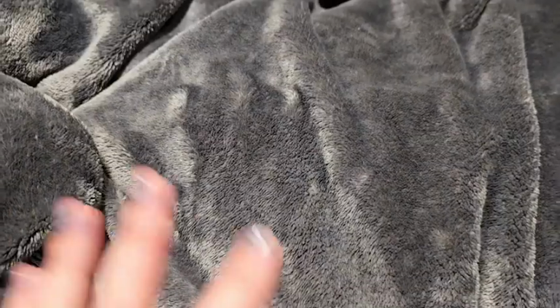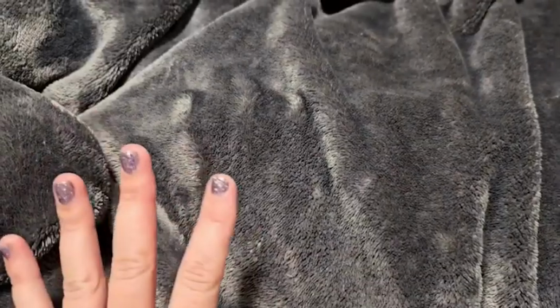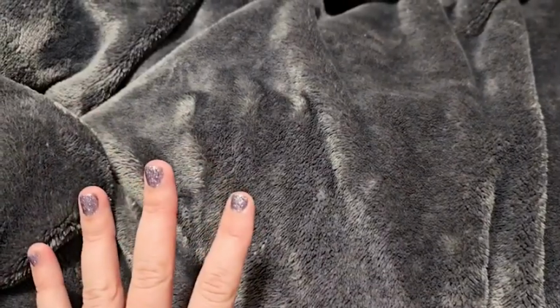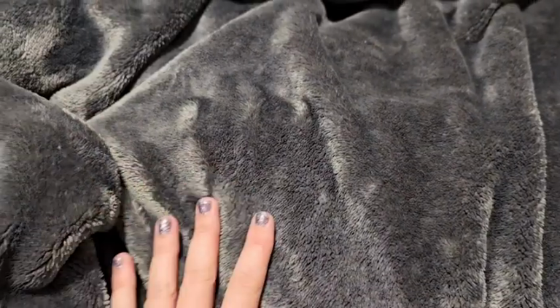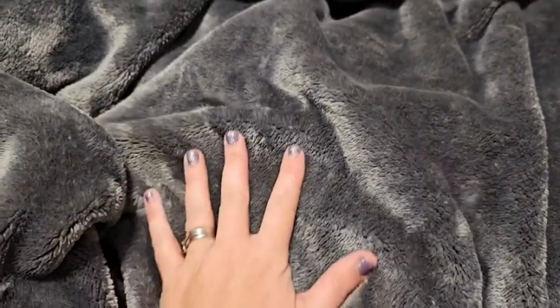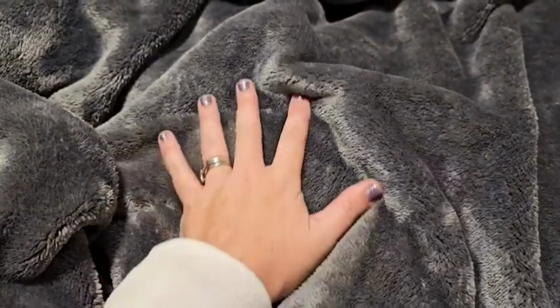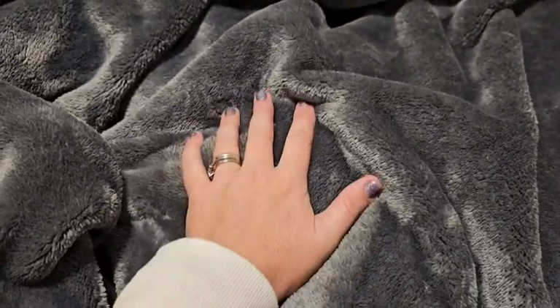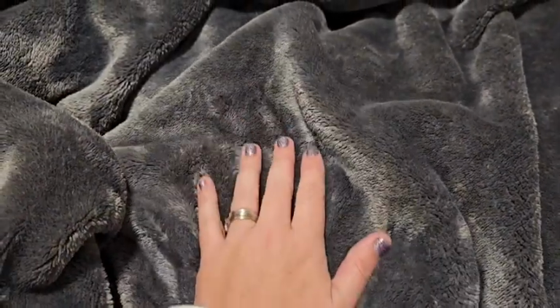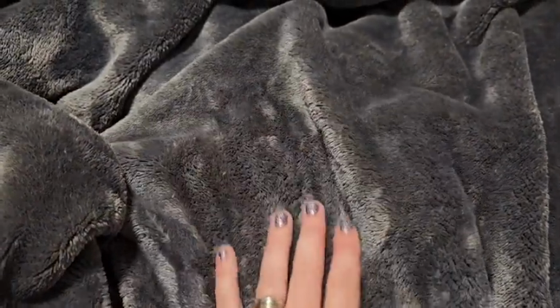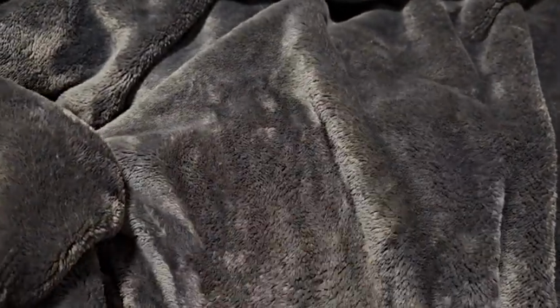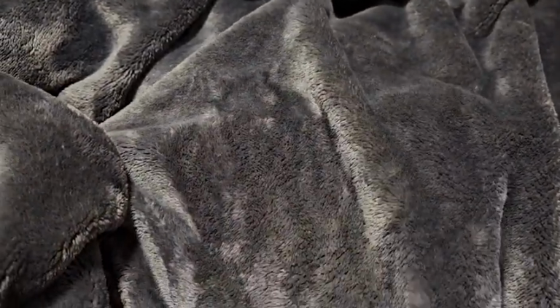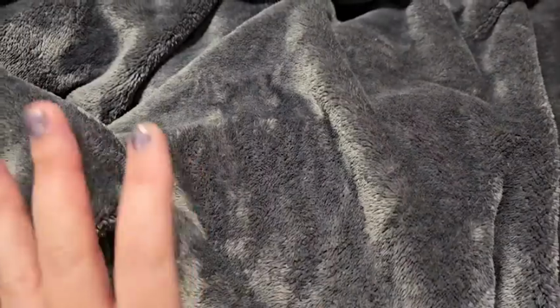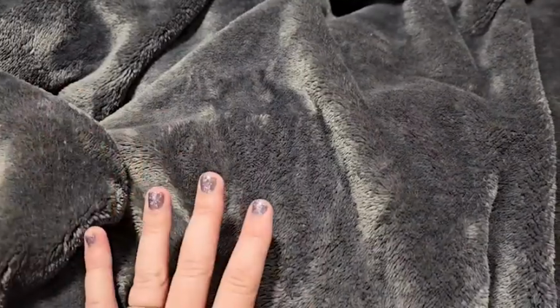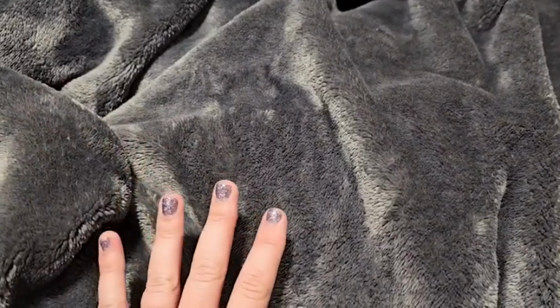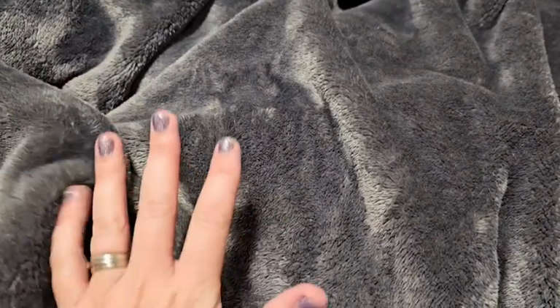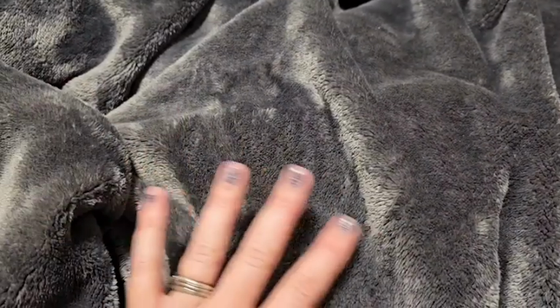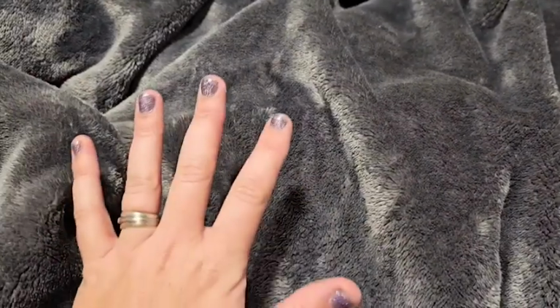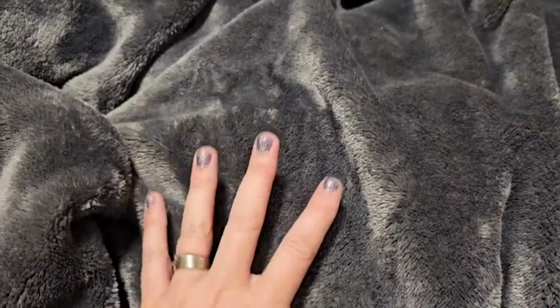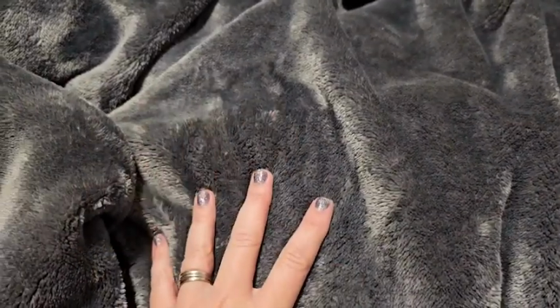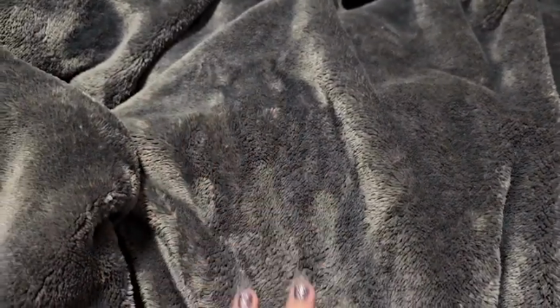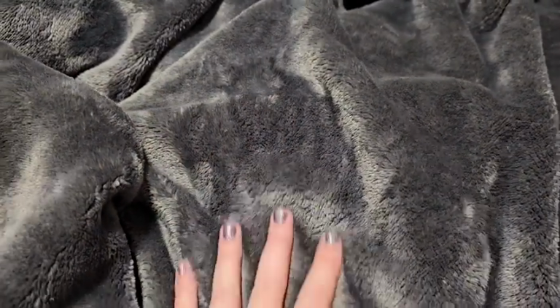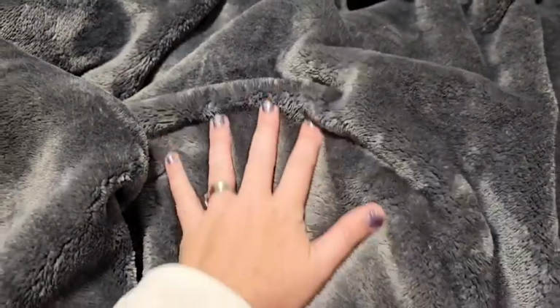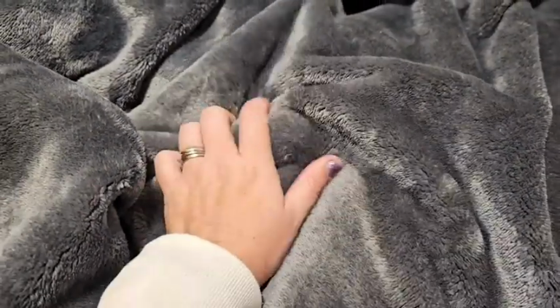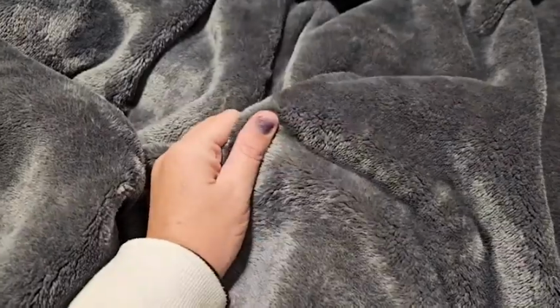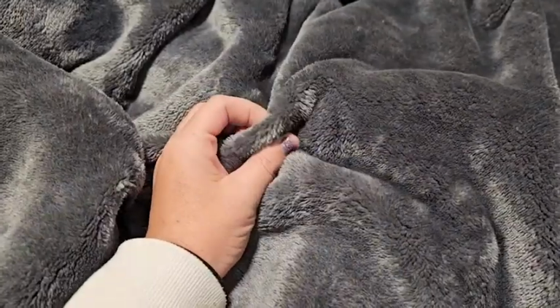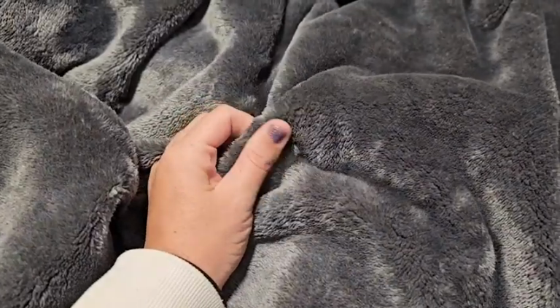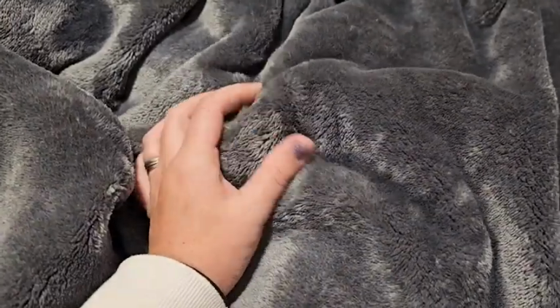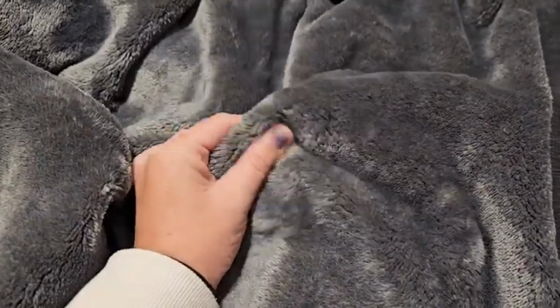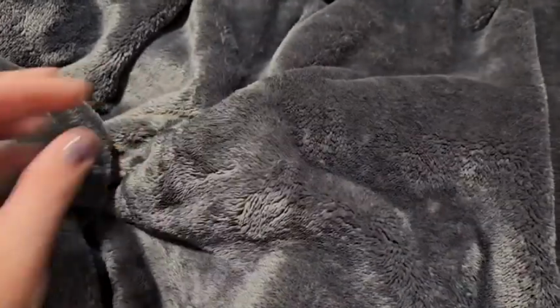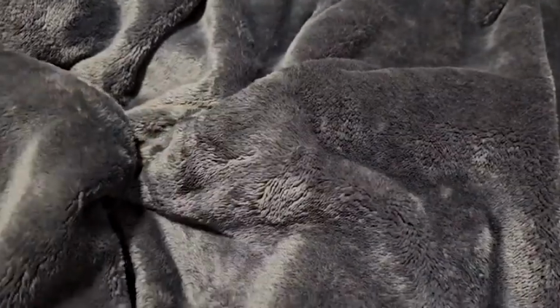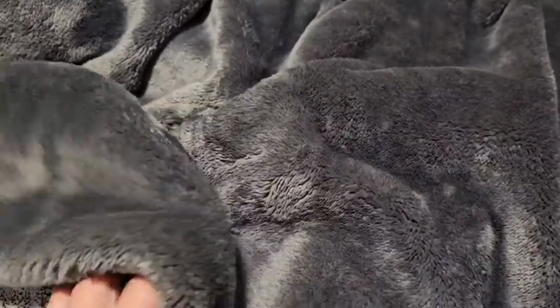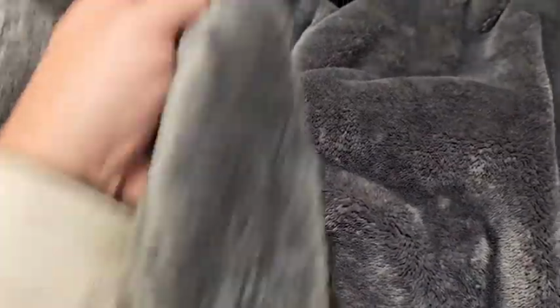One thing I love about this is just how insanely soft this blanket is. I really wish they invented some sort of touch sensation computer system because you will not want to ever stop petting this blanket. It is so cozy.